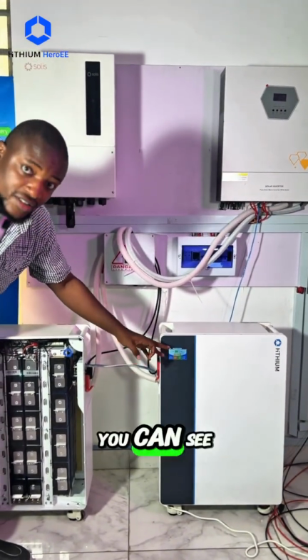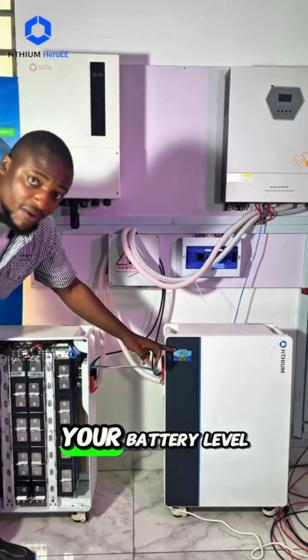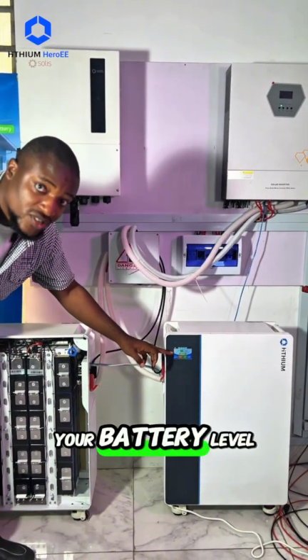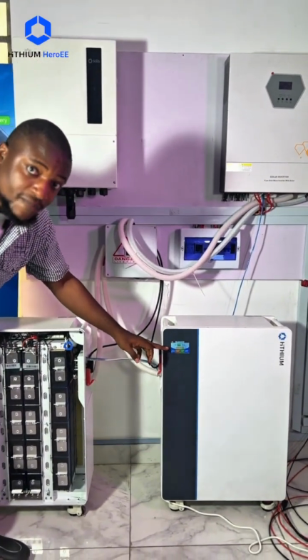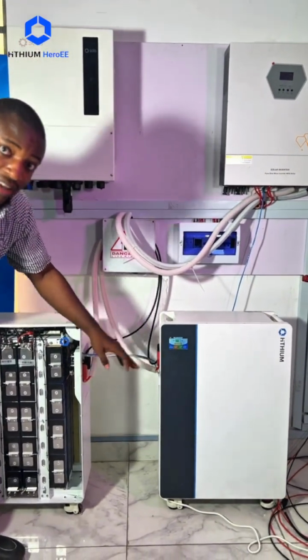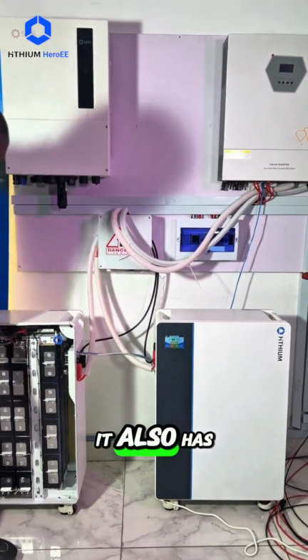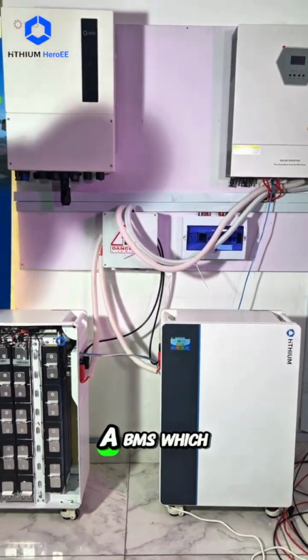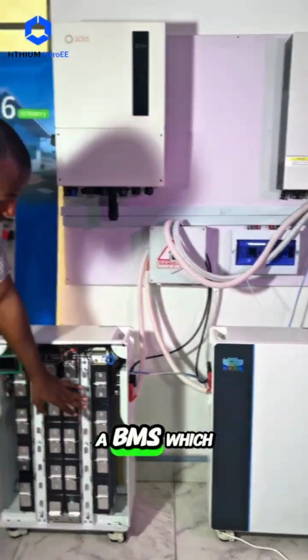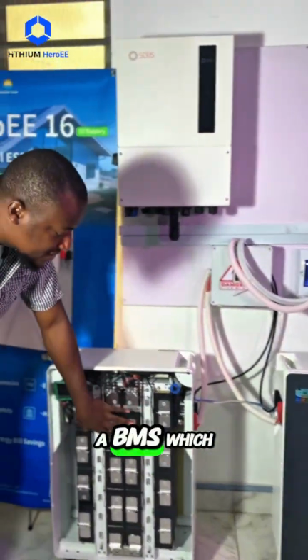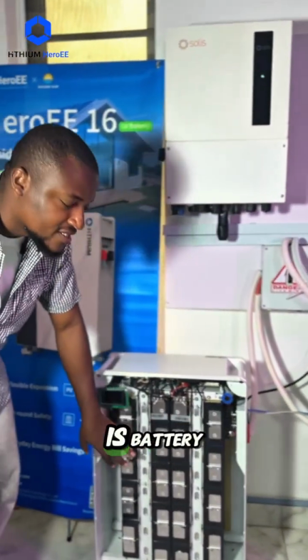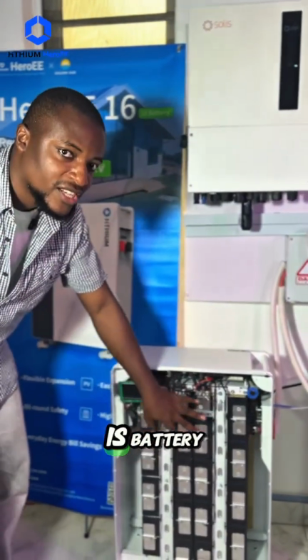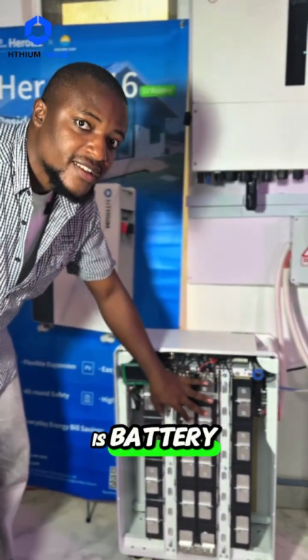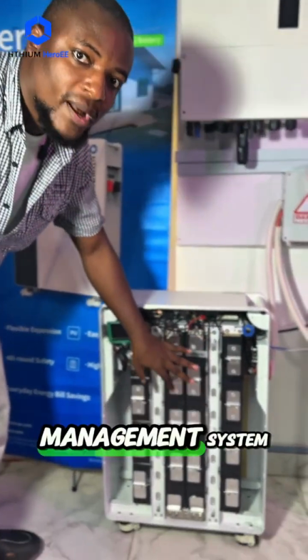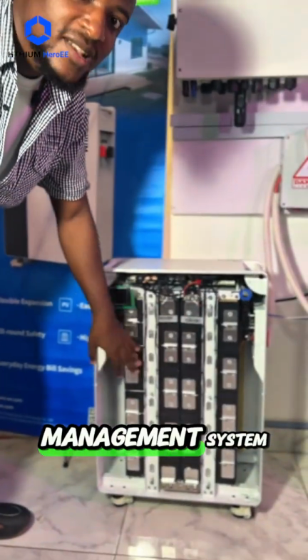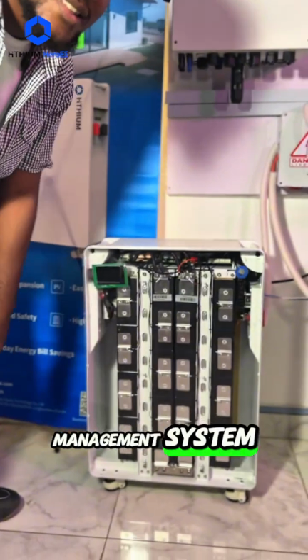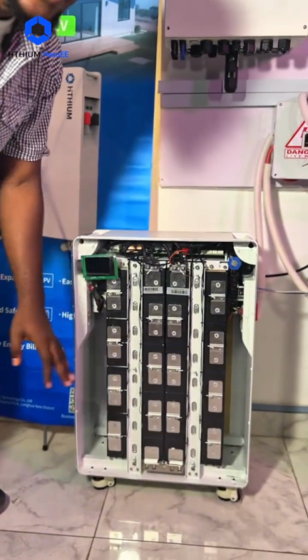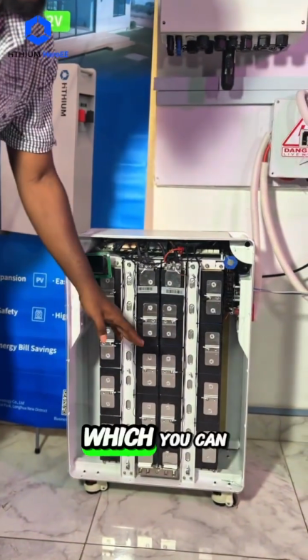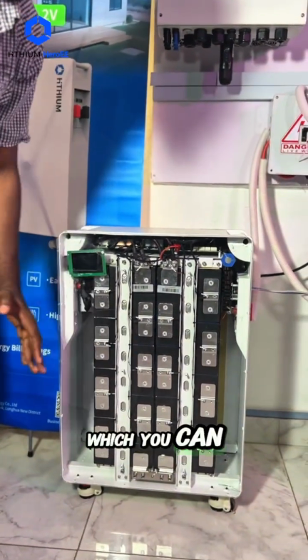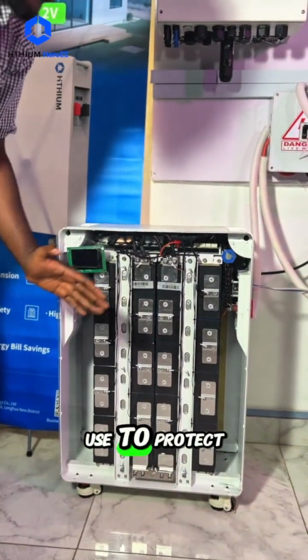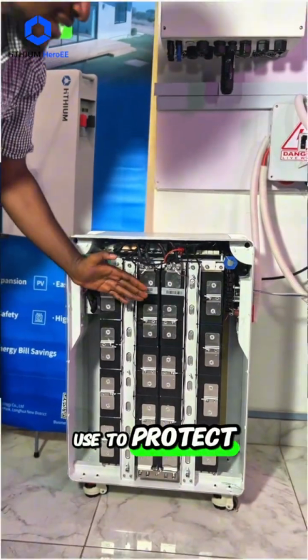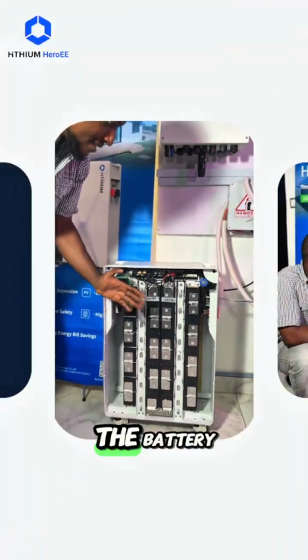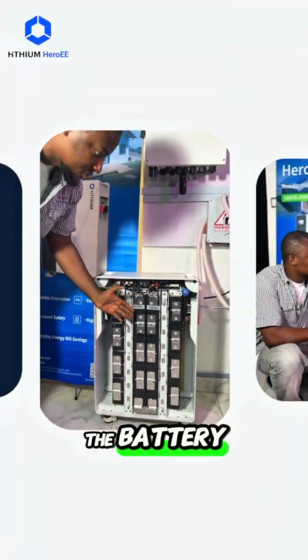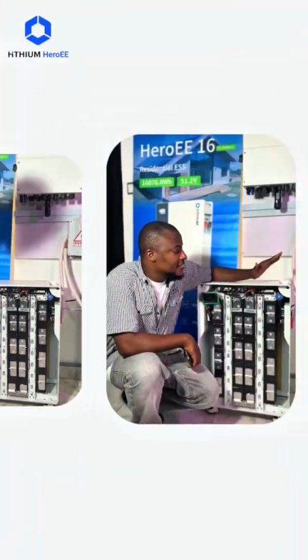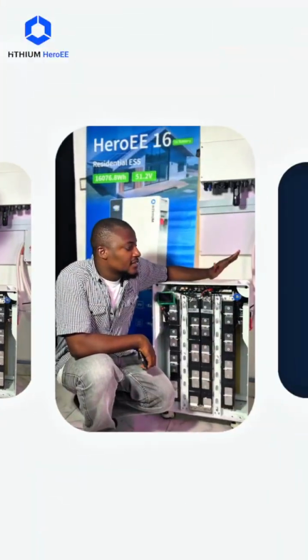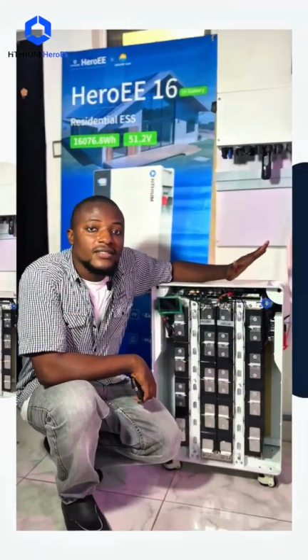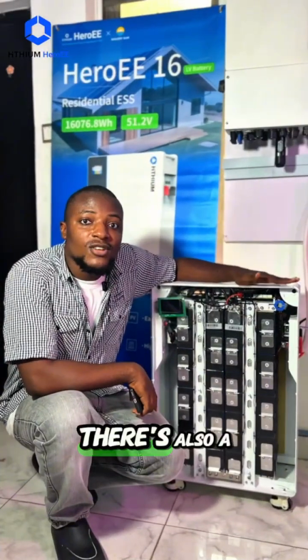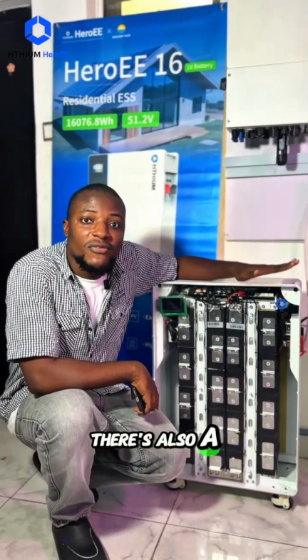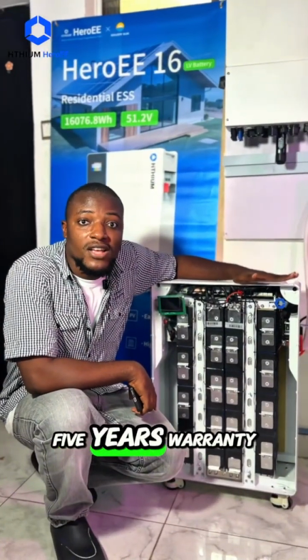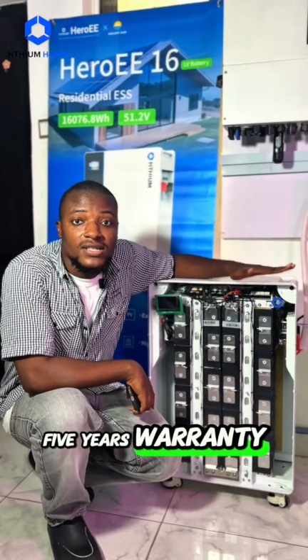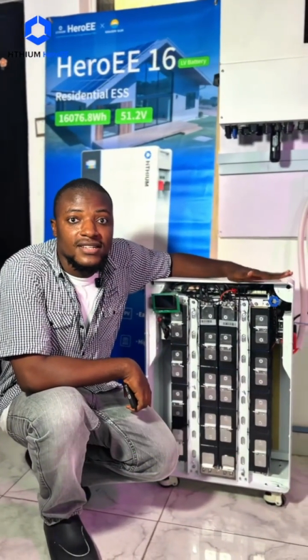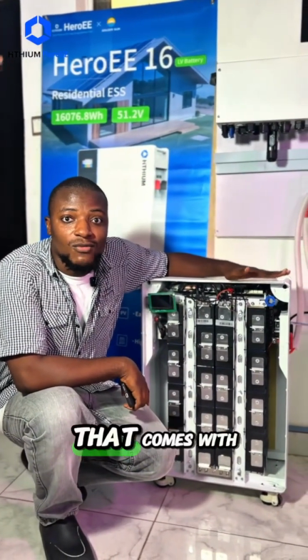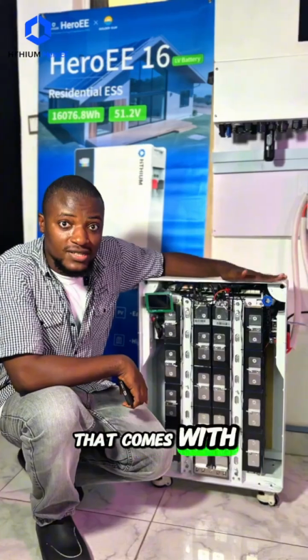It also has a touchscreen where you can see the battery level. It also has a BMS, which is a battery management system, which you can use to protect the battery.